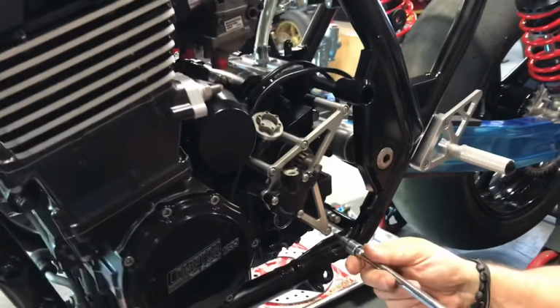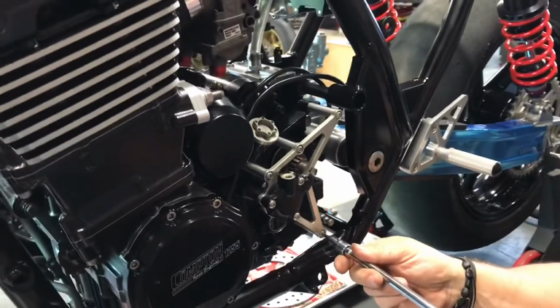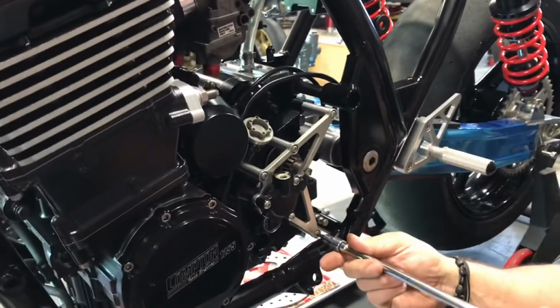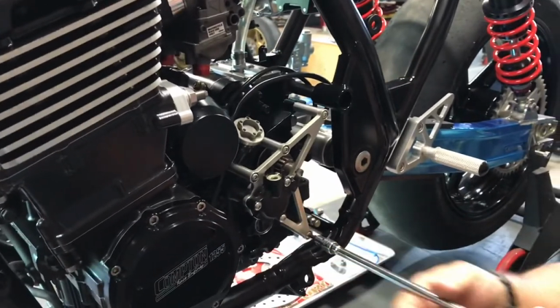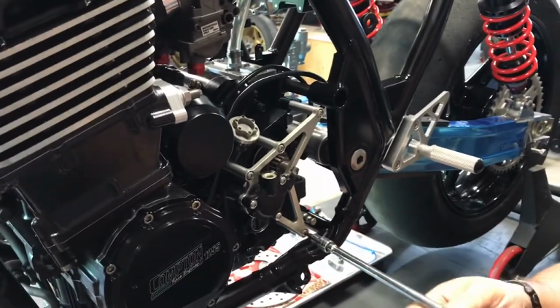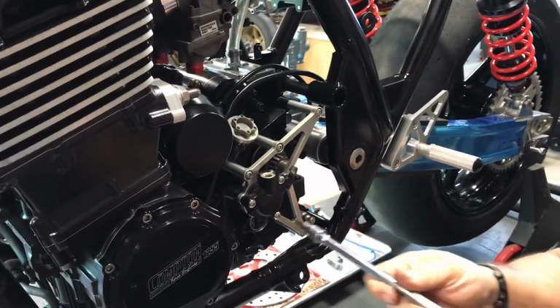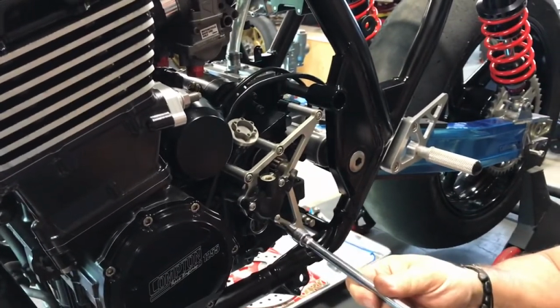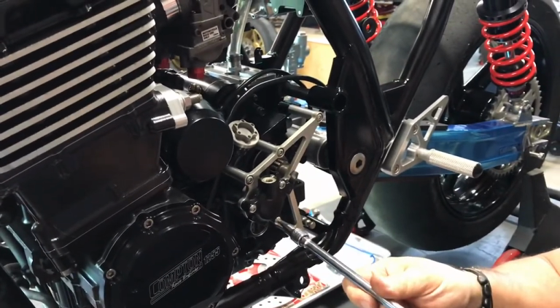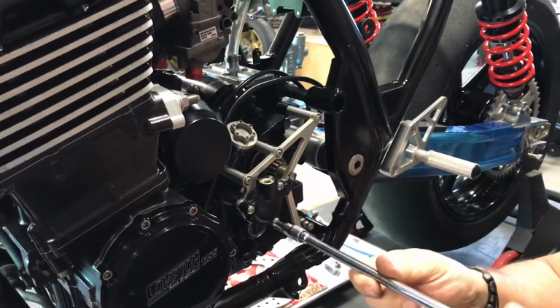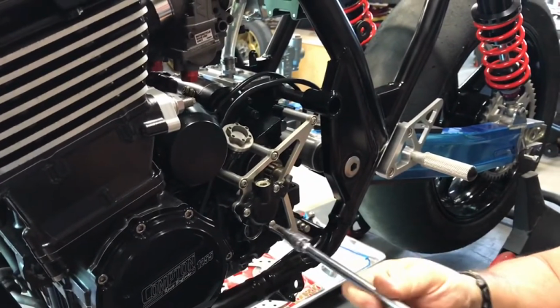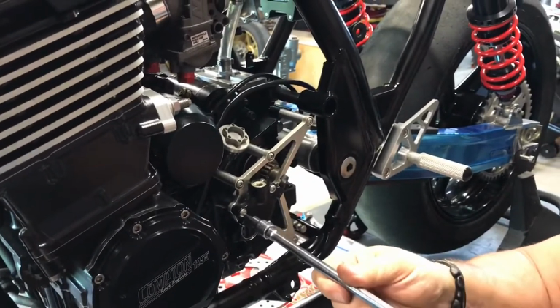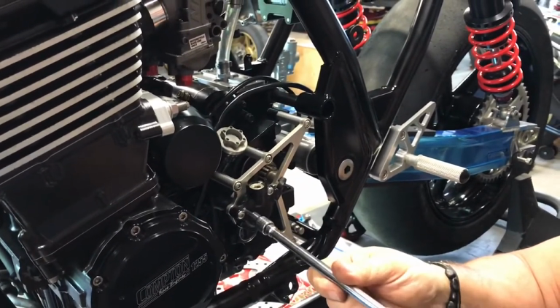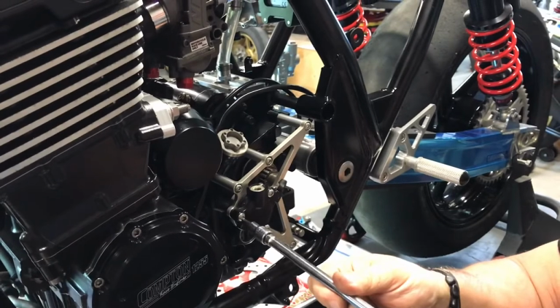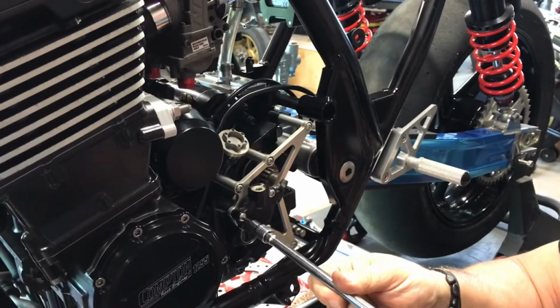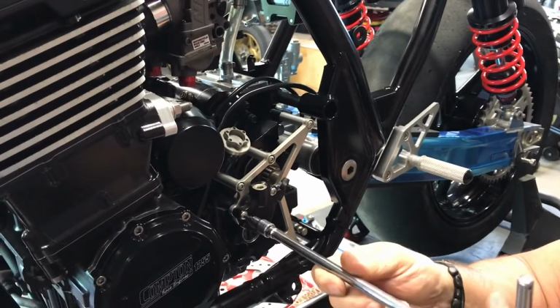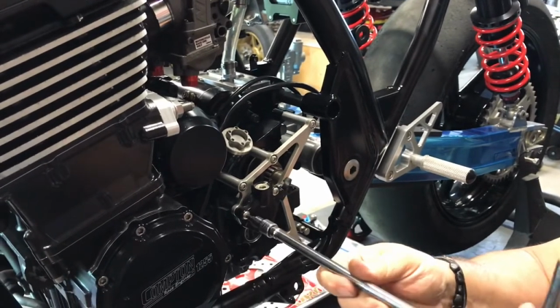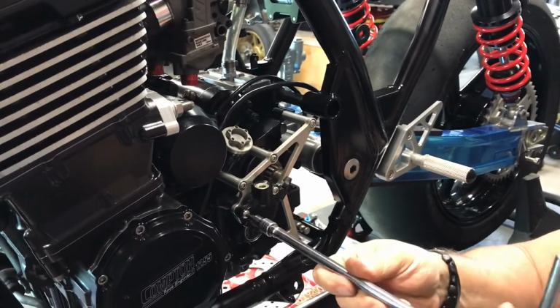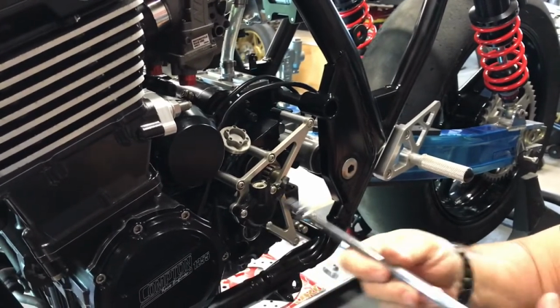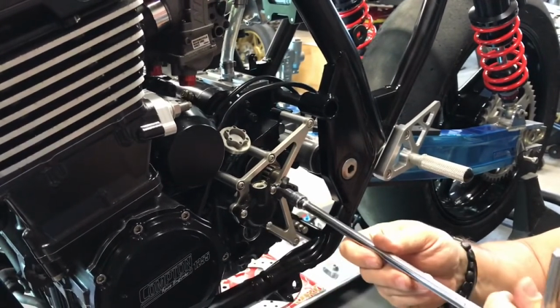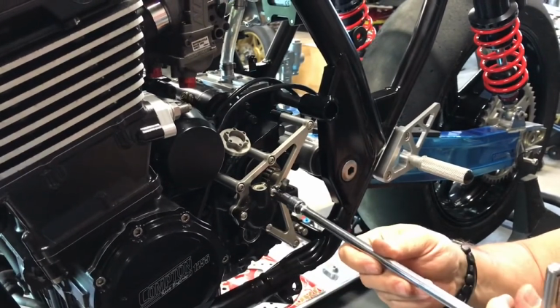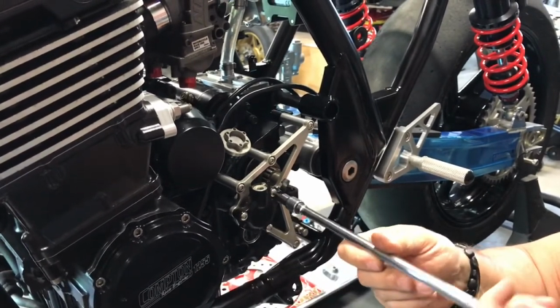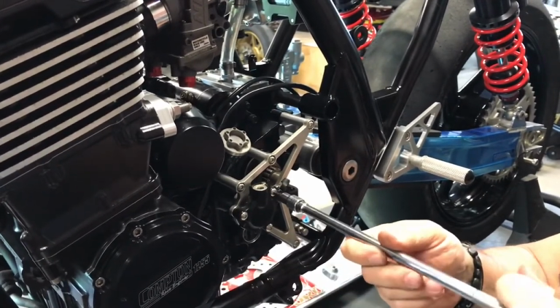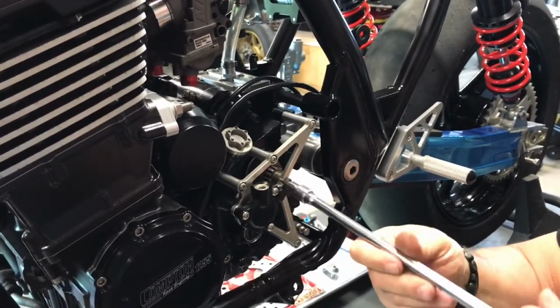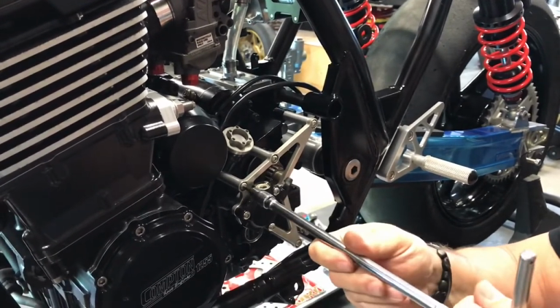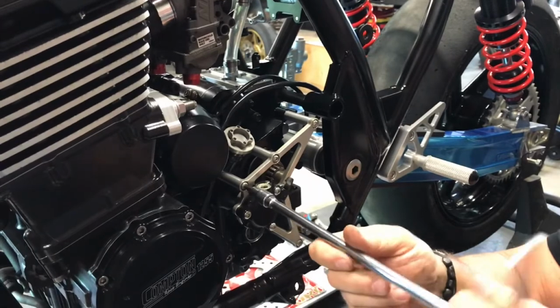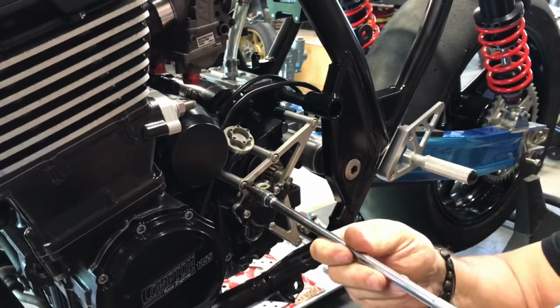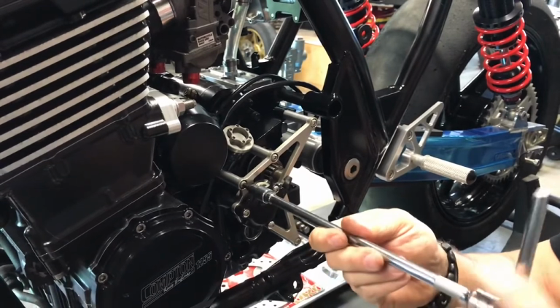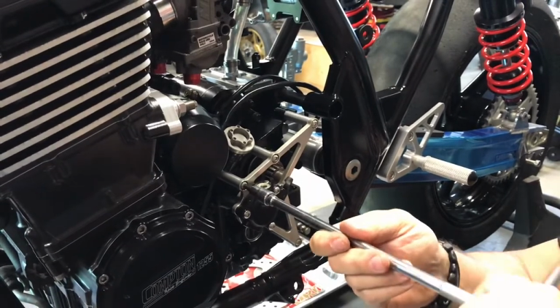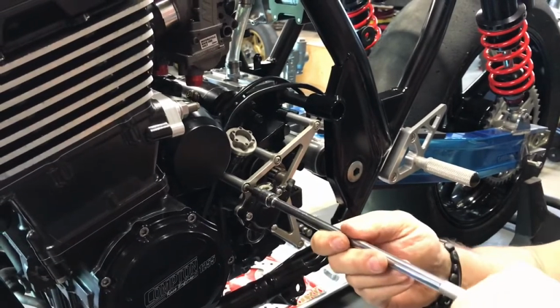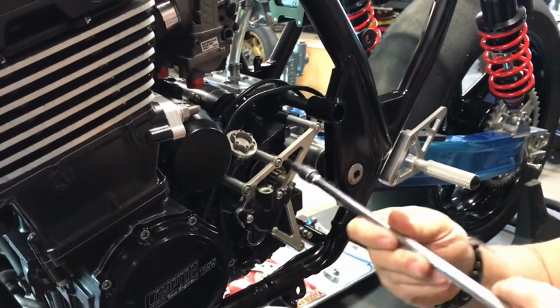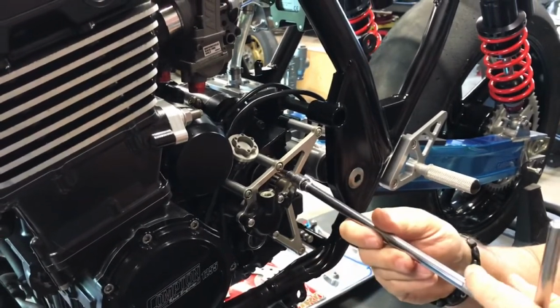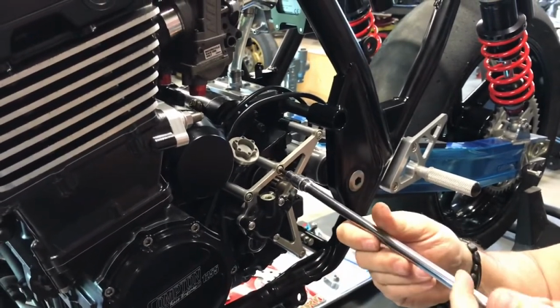Once you've got everything in place, go ahead and snug everything up. We recommend about six to seven foot pounds of torque on all of these — it's plenty.